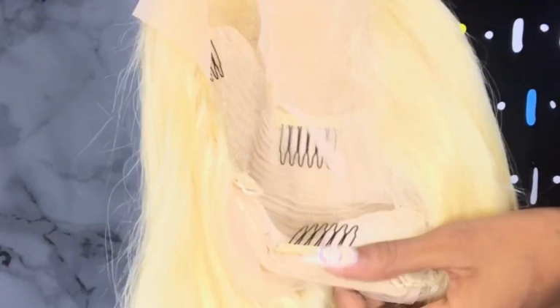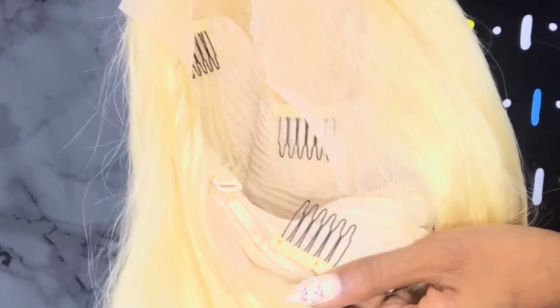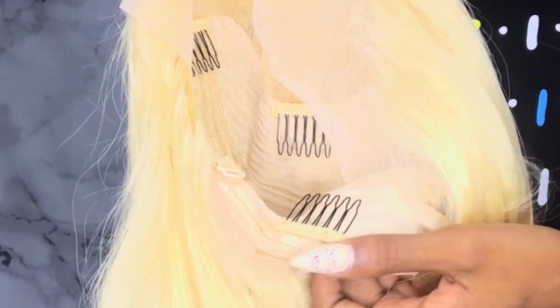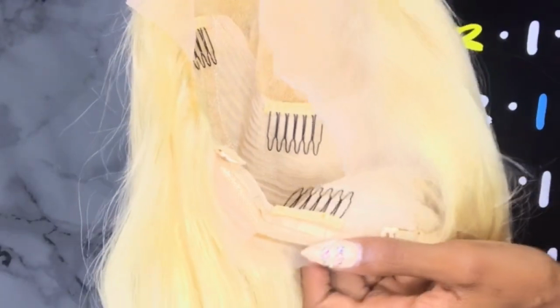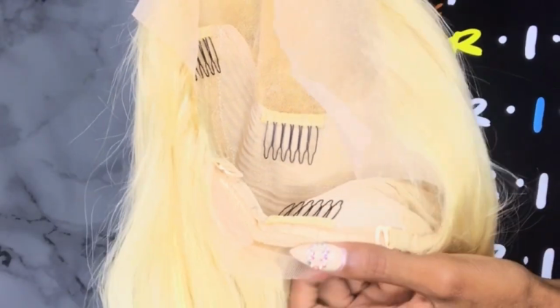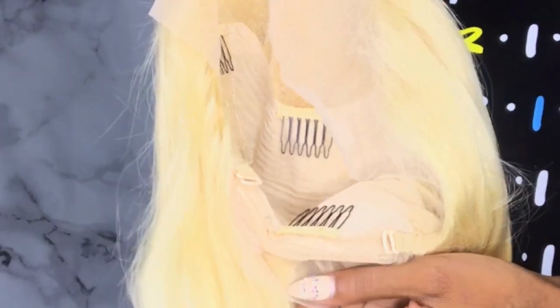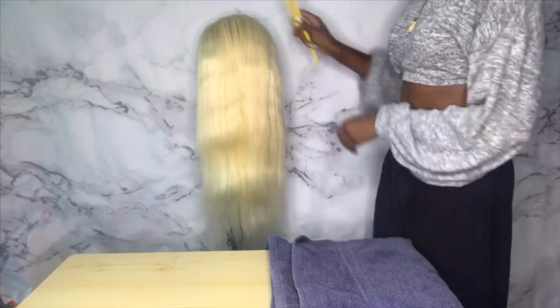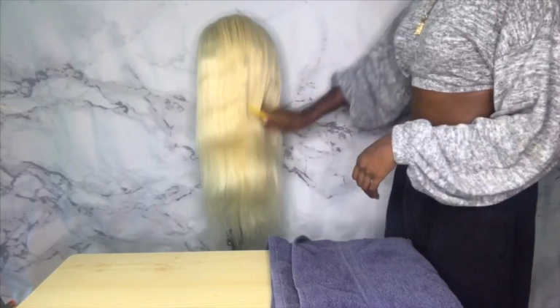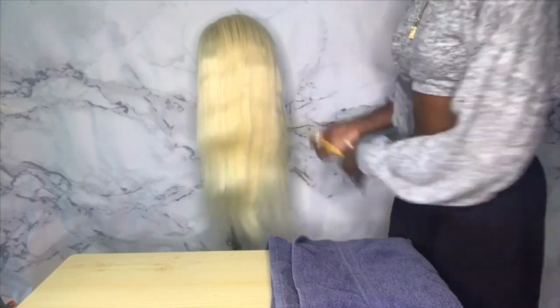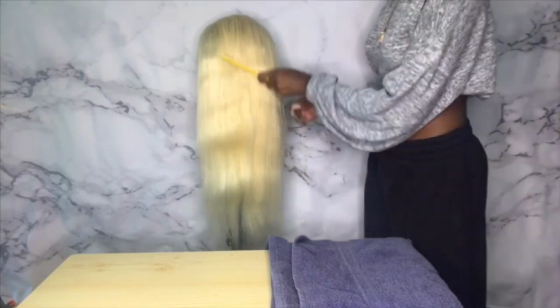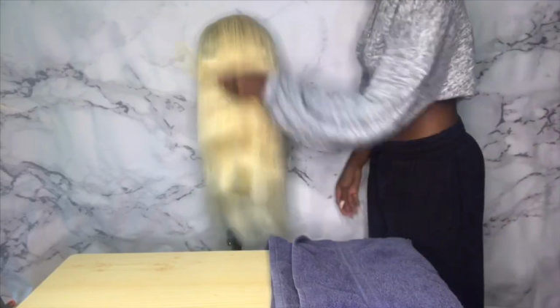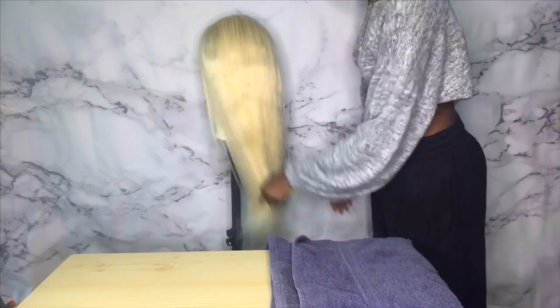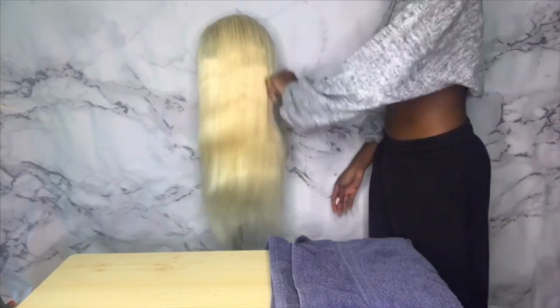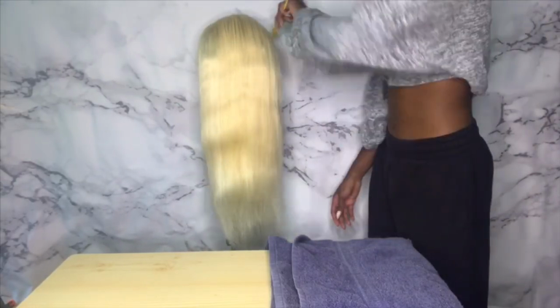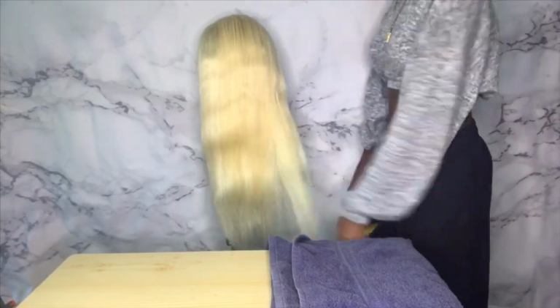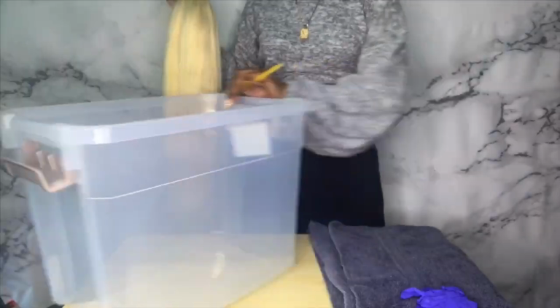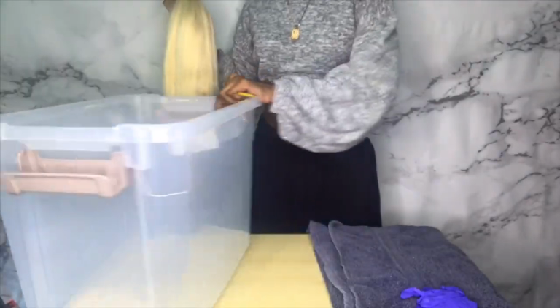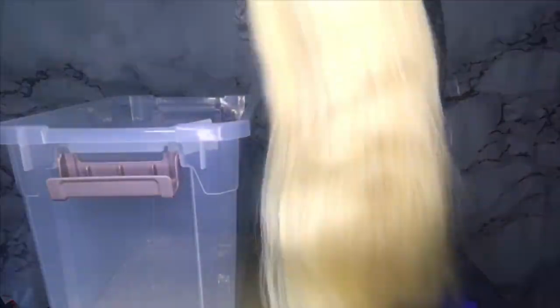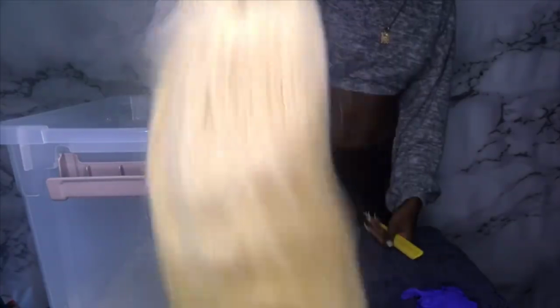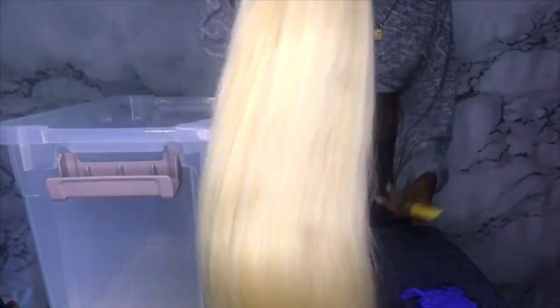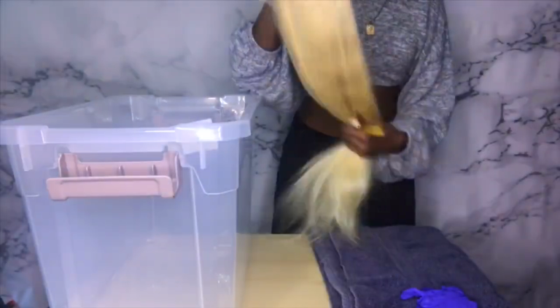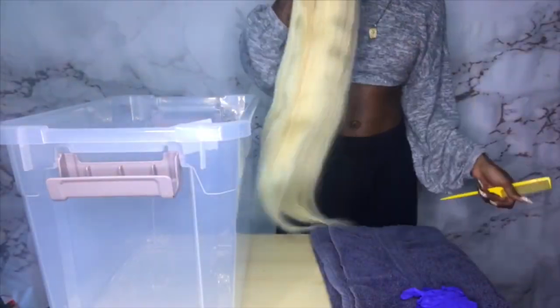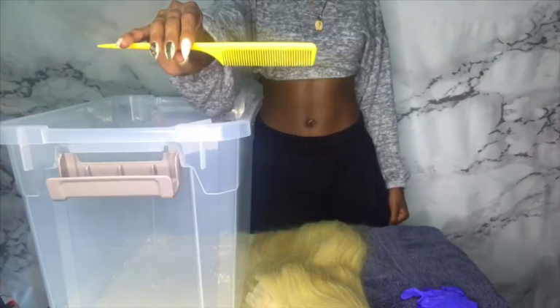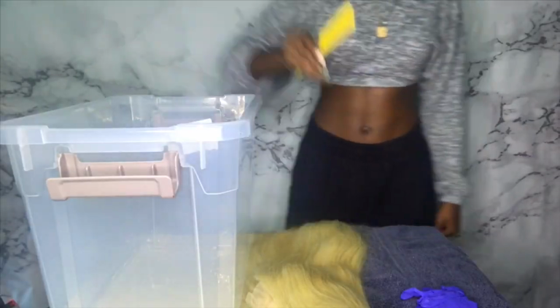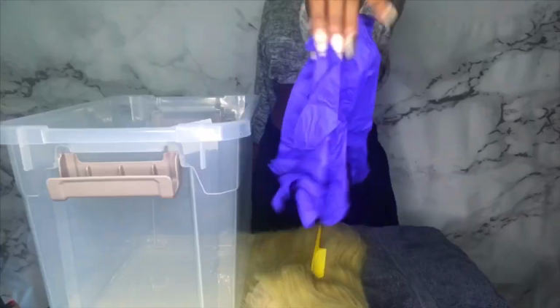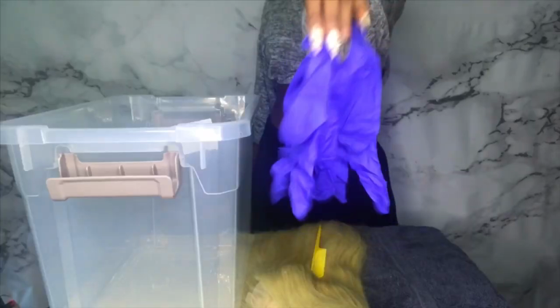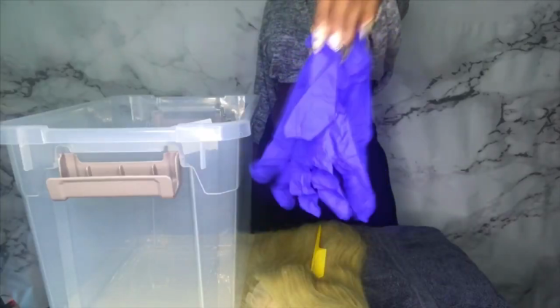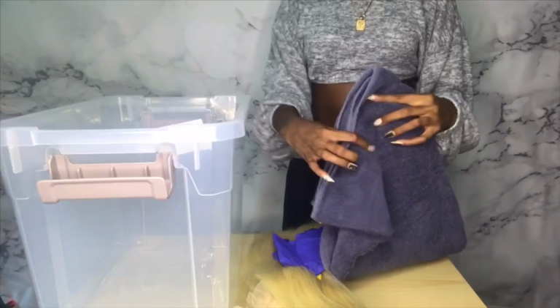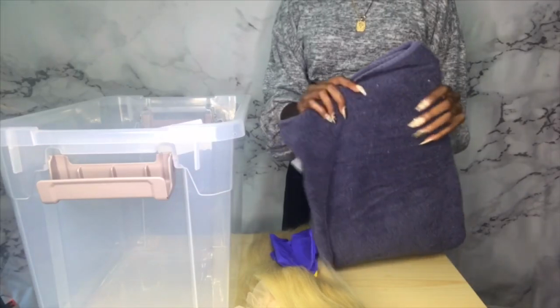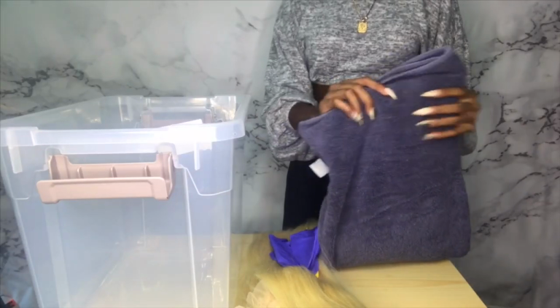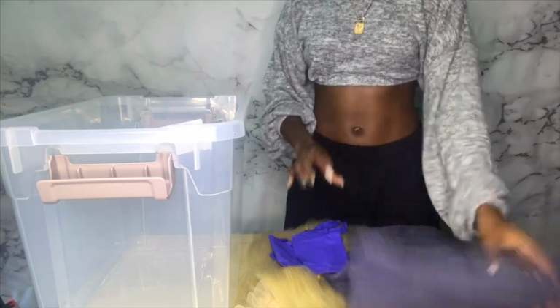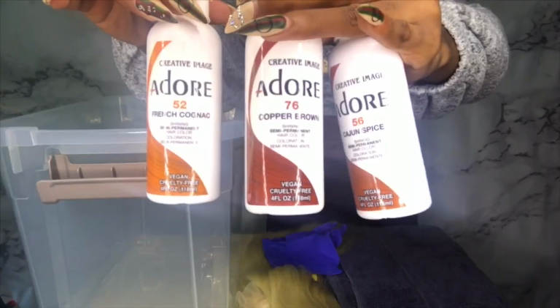I took my fine tooth comb and combed the hair one more time to make sure there's no tangles, and I didn't get any shedding still. What you're gonna need is a bucket, the wig obviously, two combs, some gloves, a towel, and the three colors.